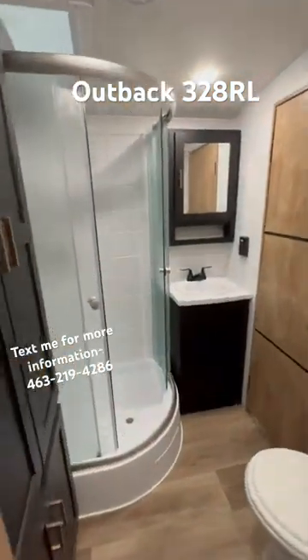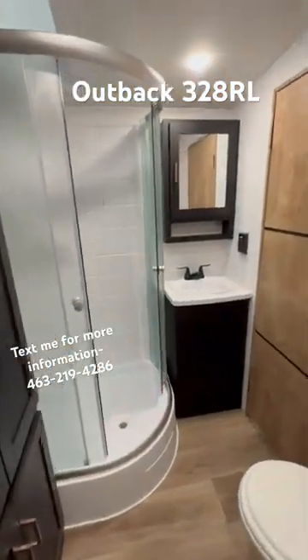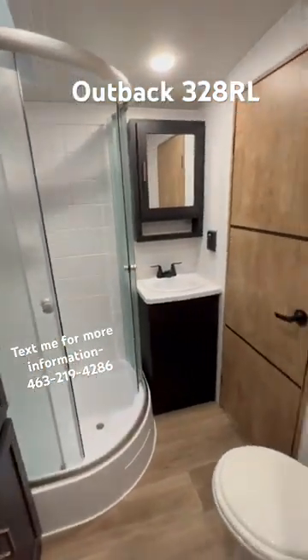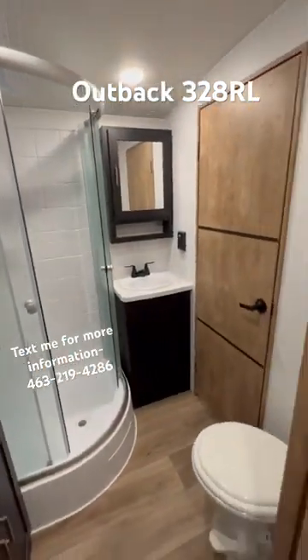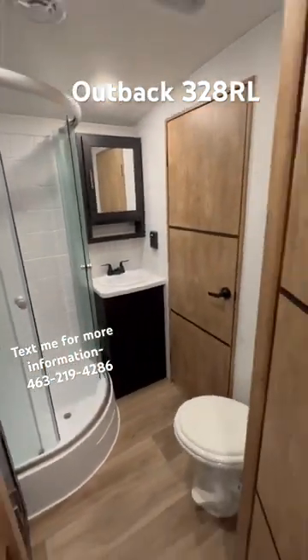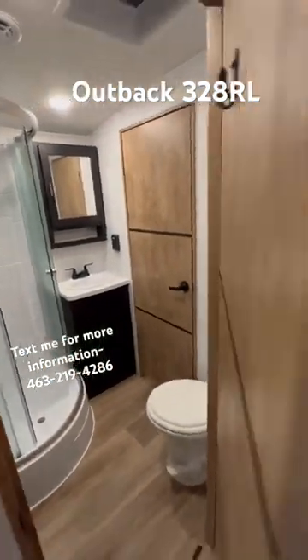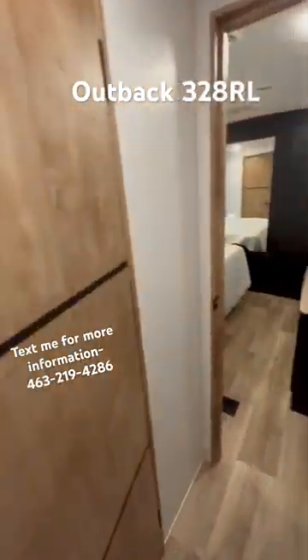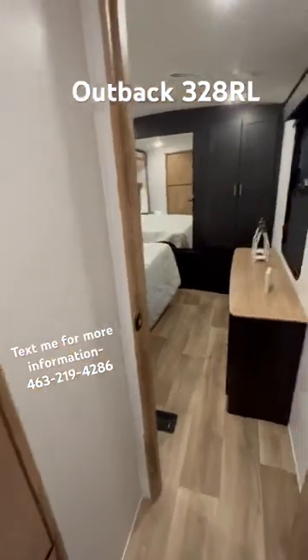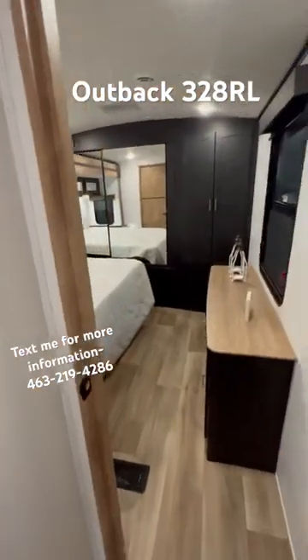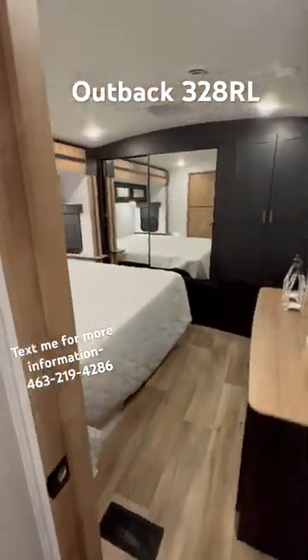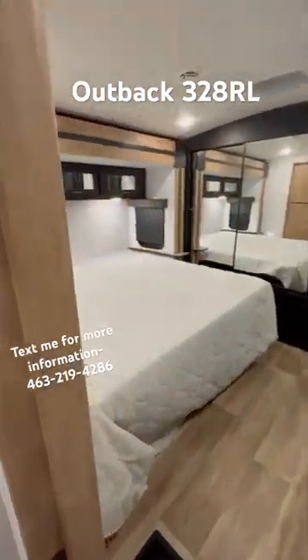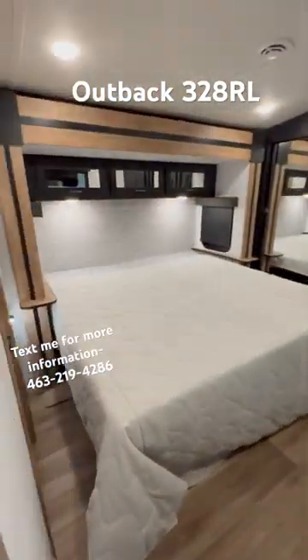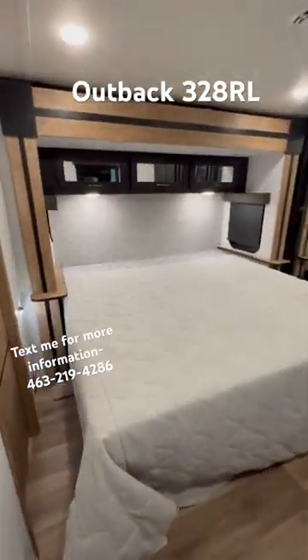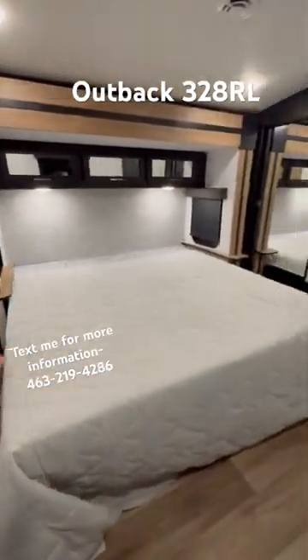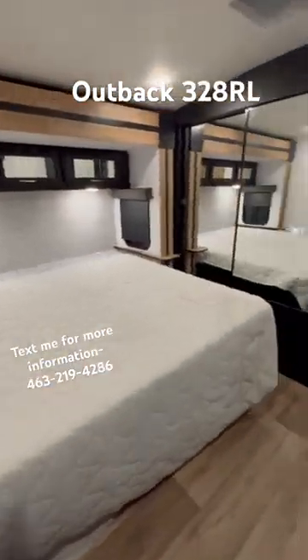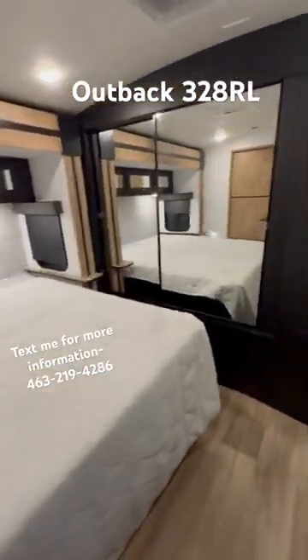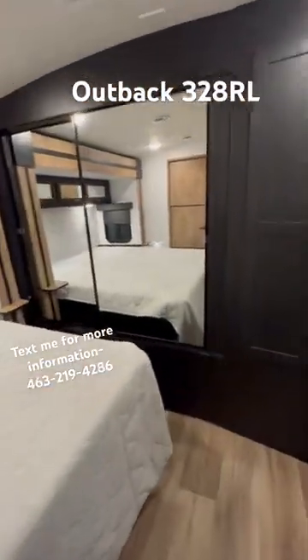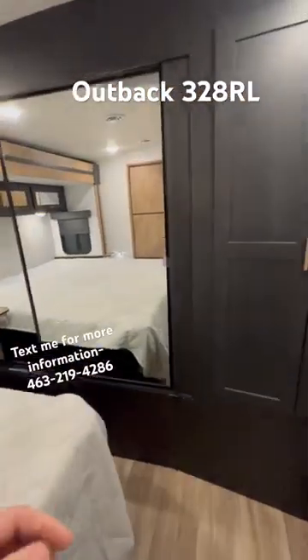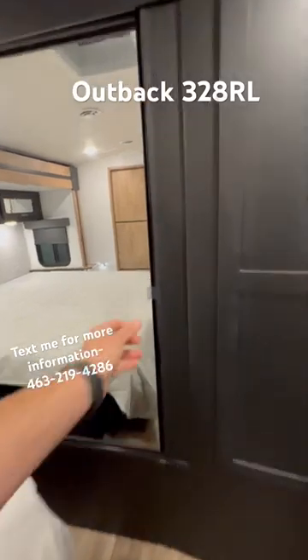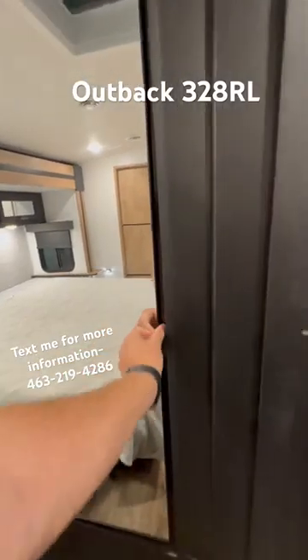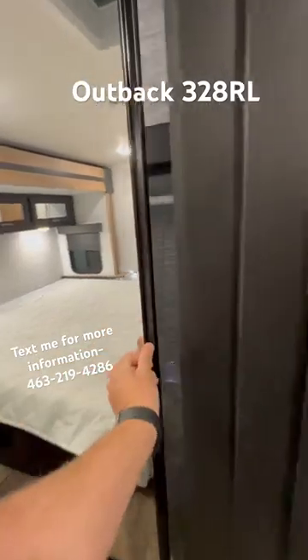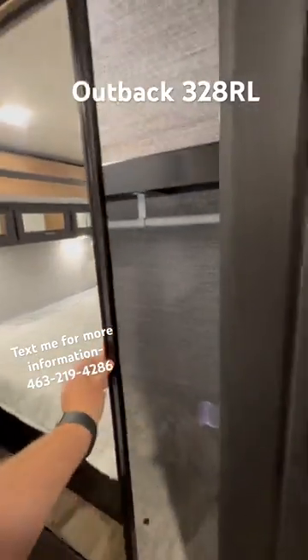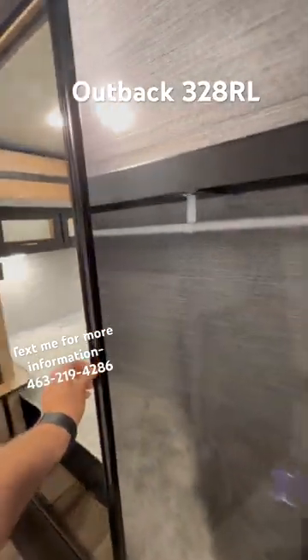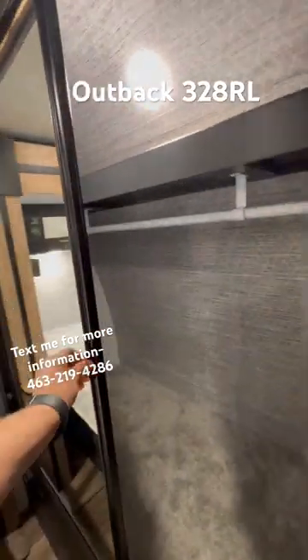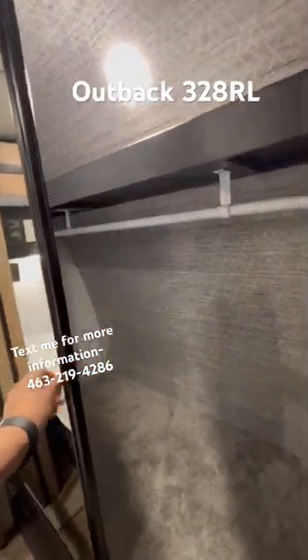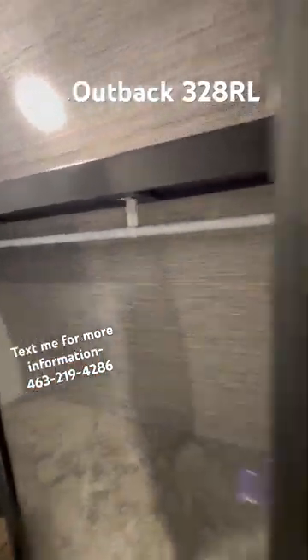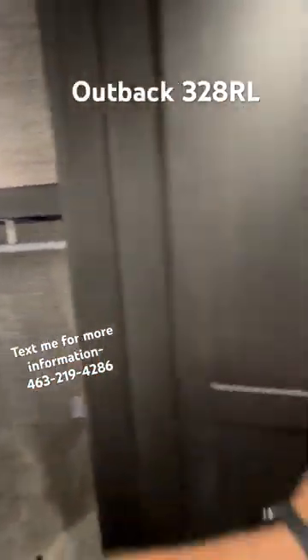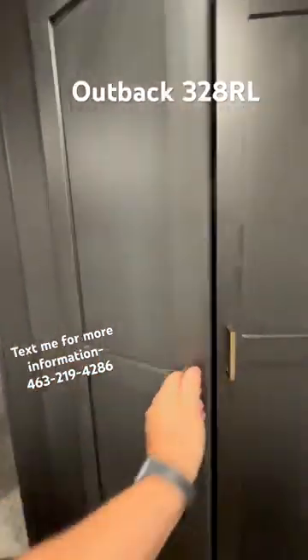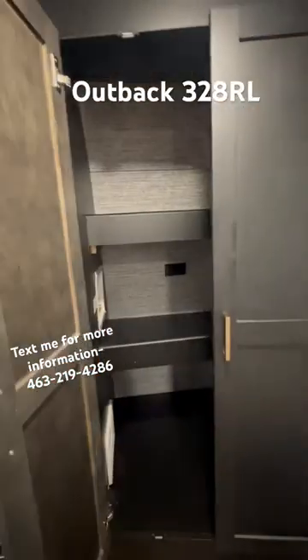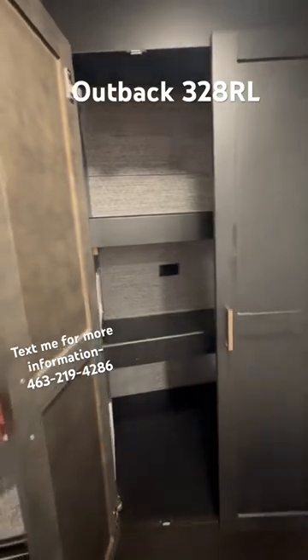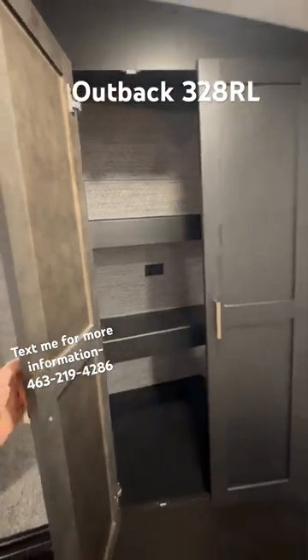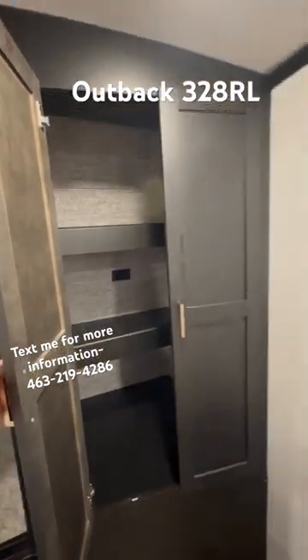You have a walk-through bathroom with a corner shower, and as you come through here, you have a king bed in a slide. Right back through here is more storage for your wardrobe, and then washer and dryer prep.